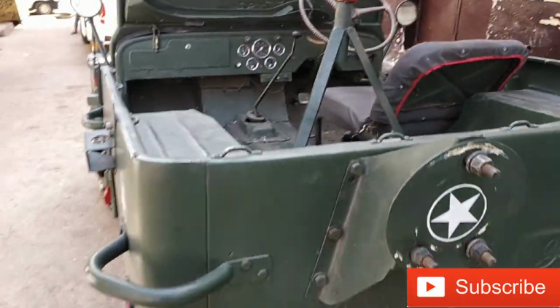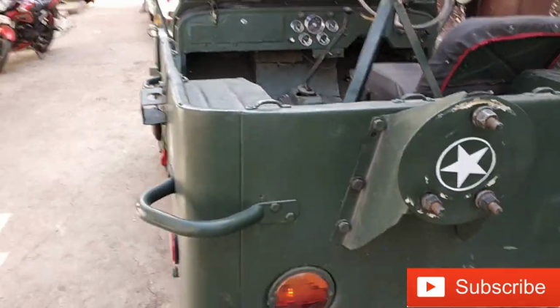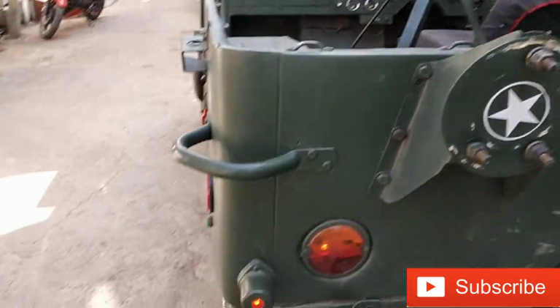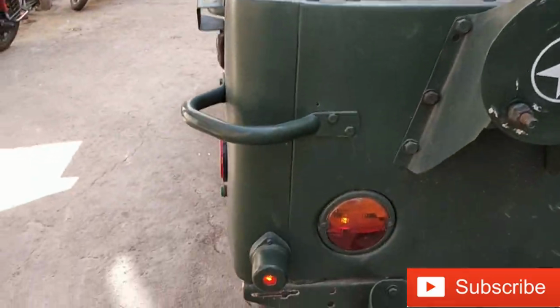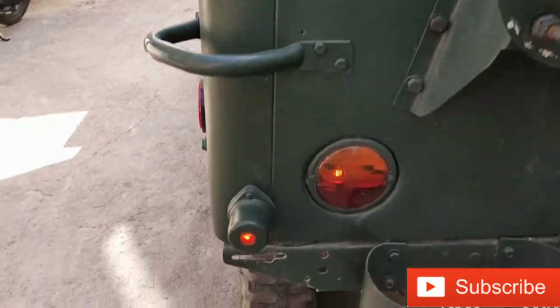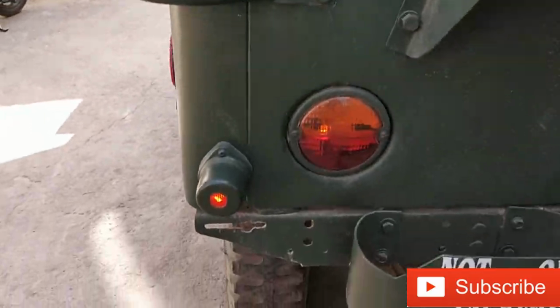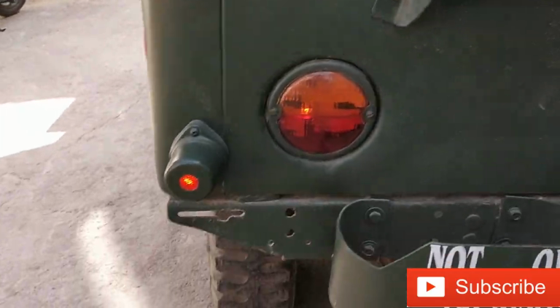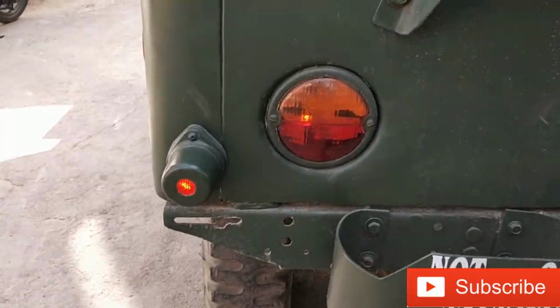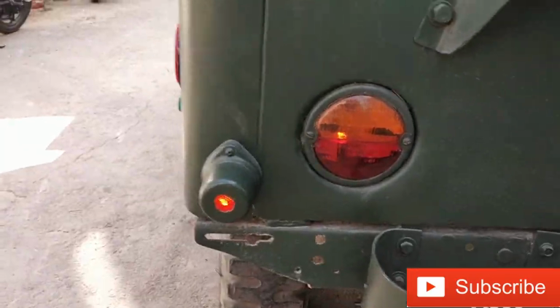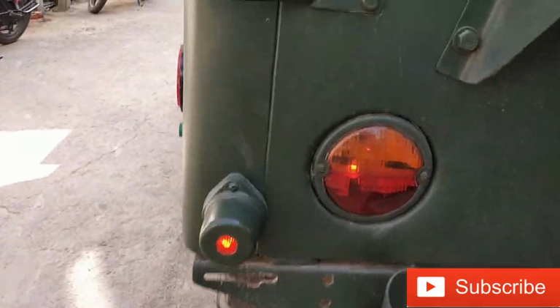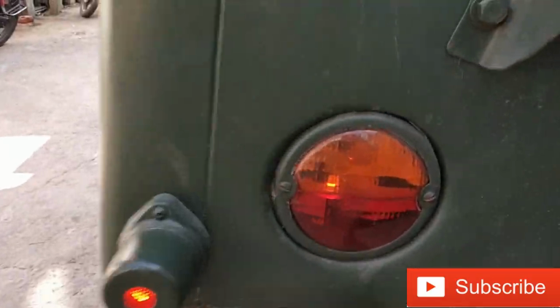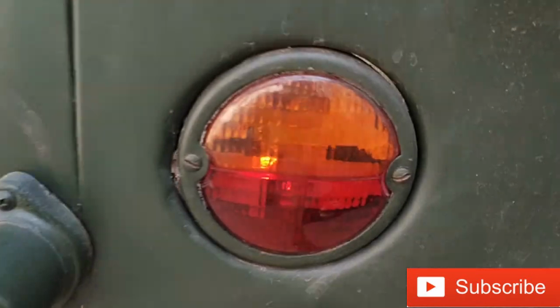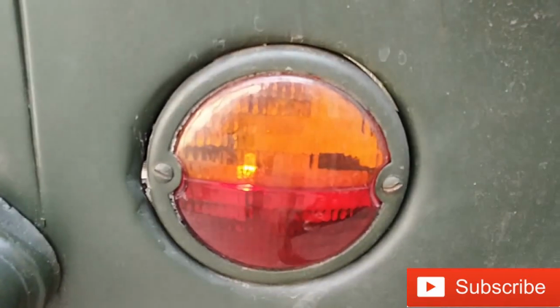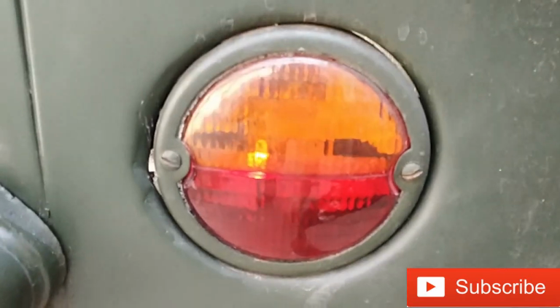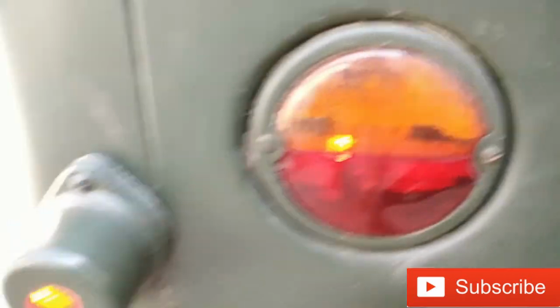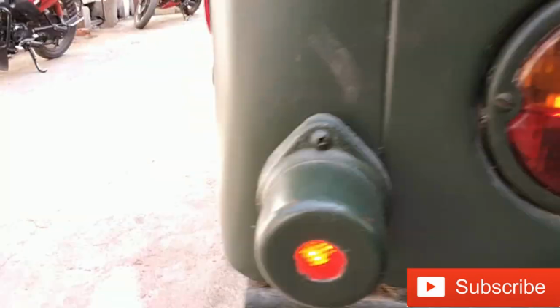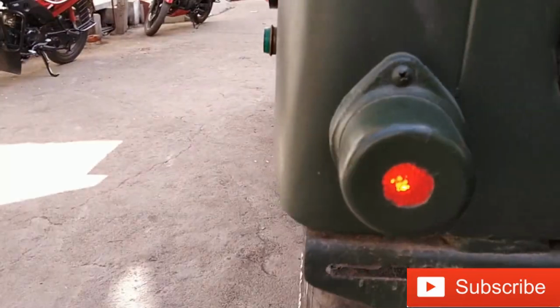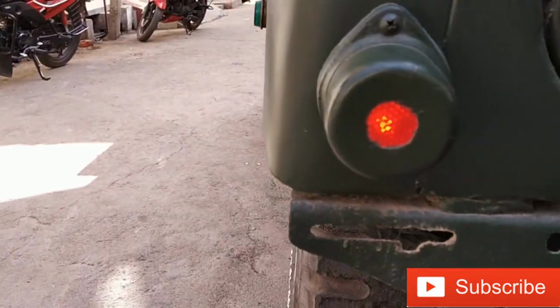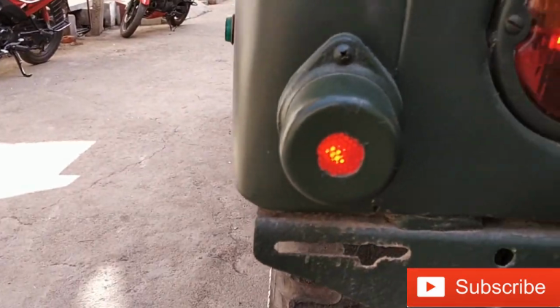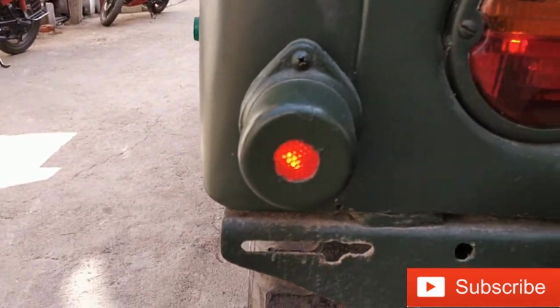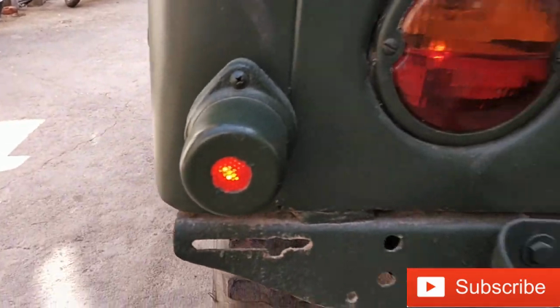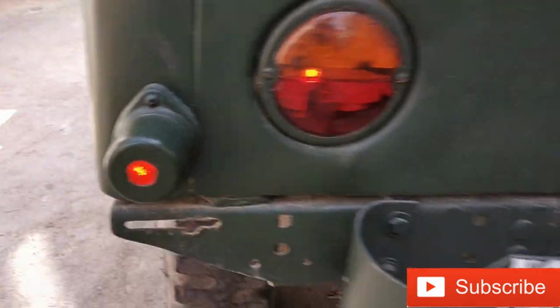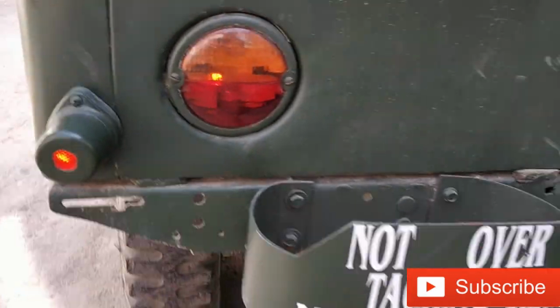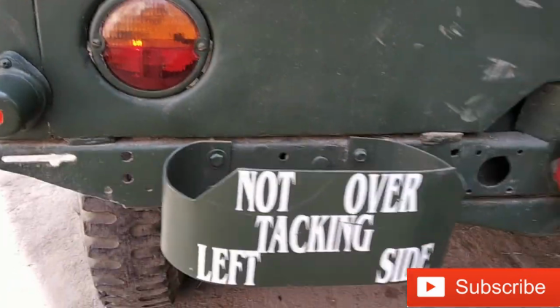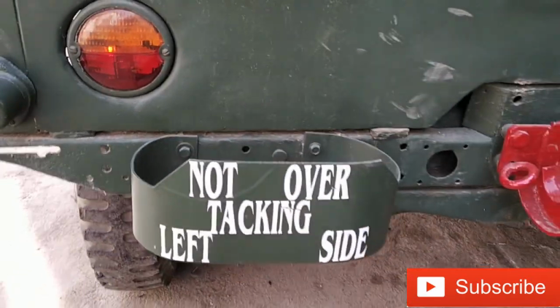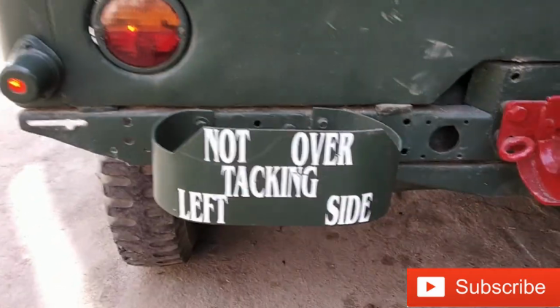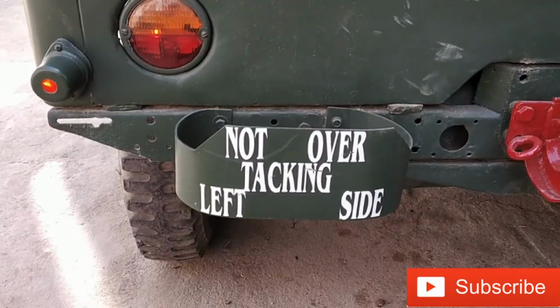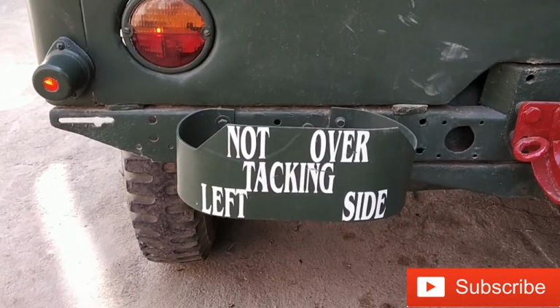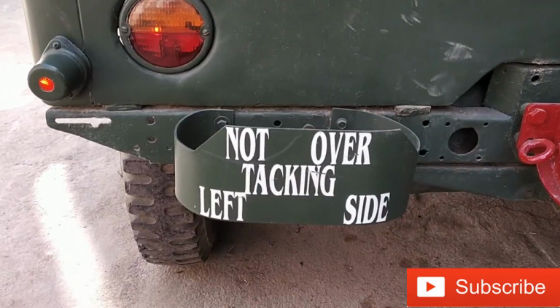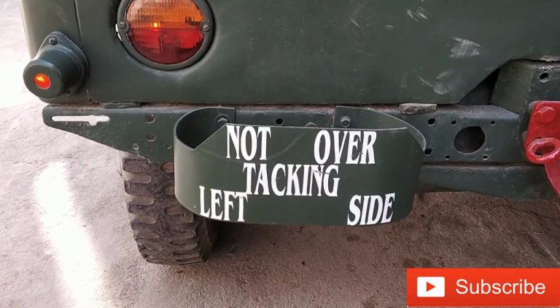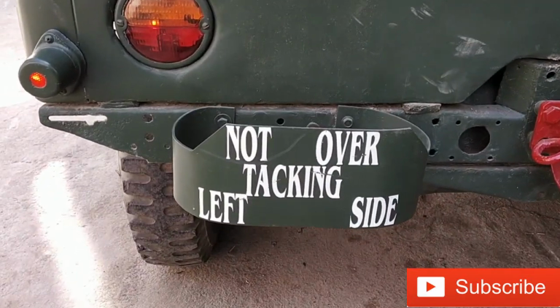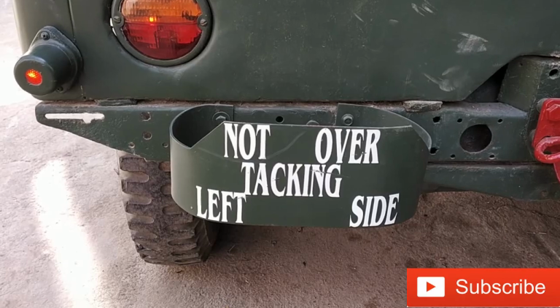This is the tail light. And this is the tail light on the left side.